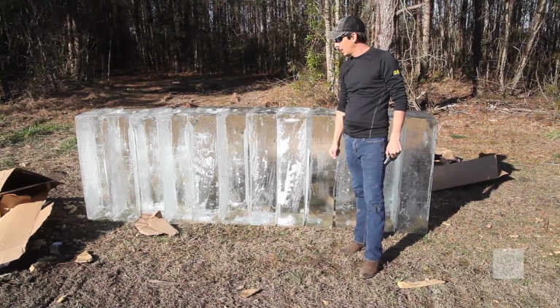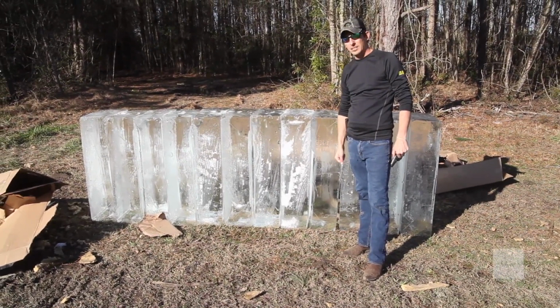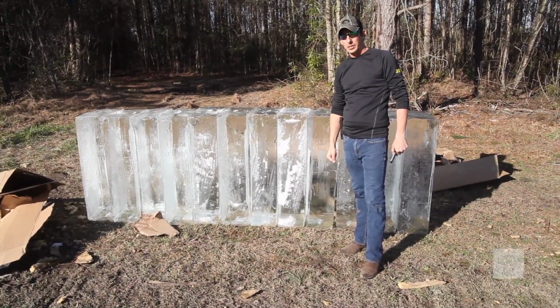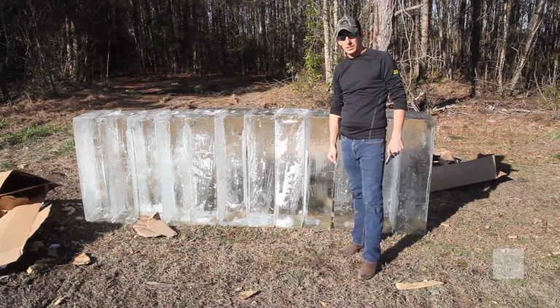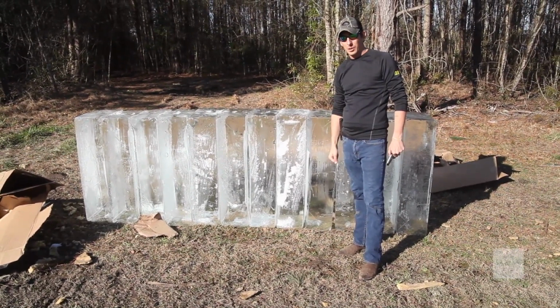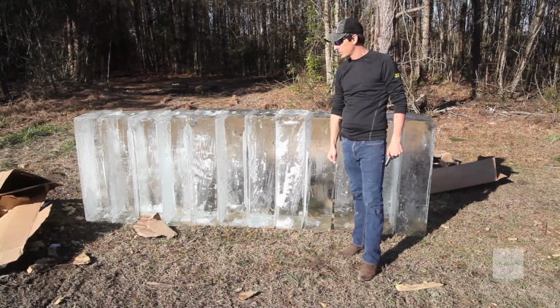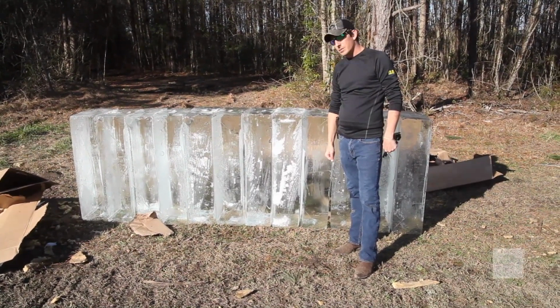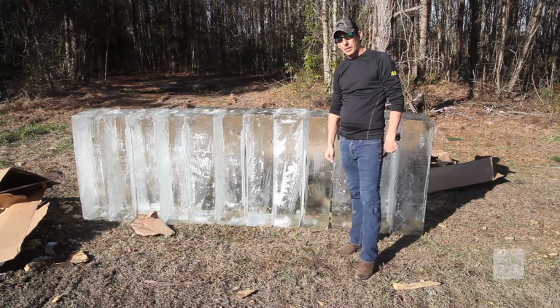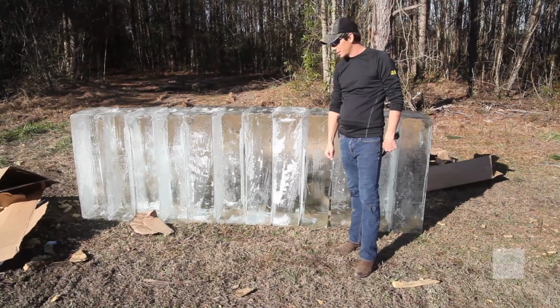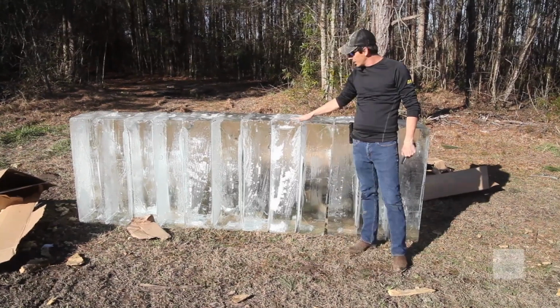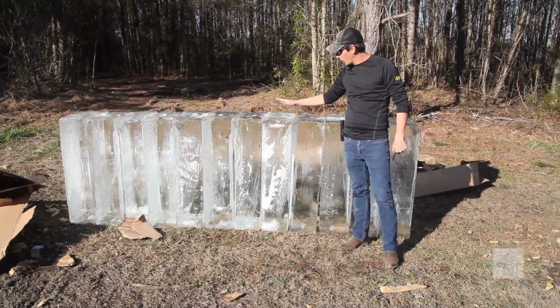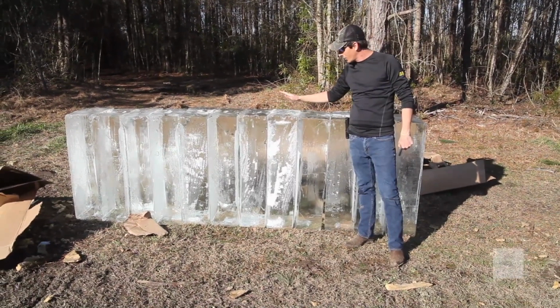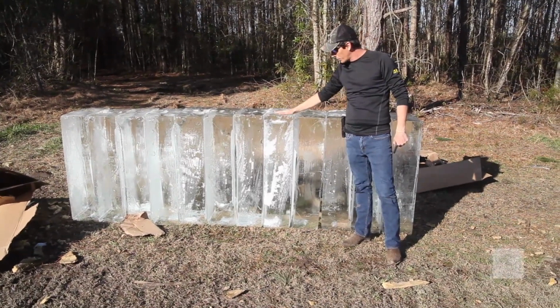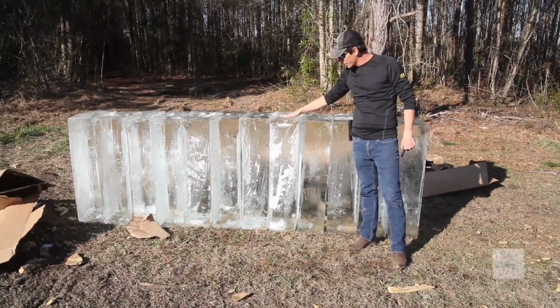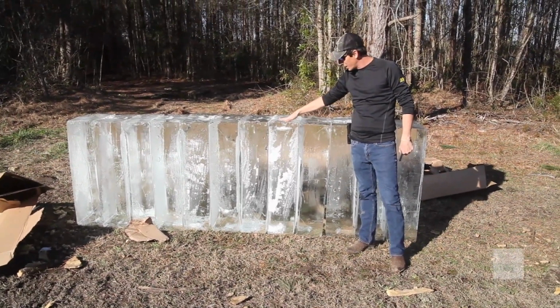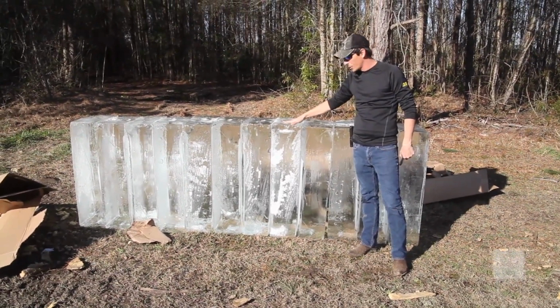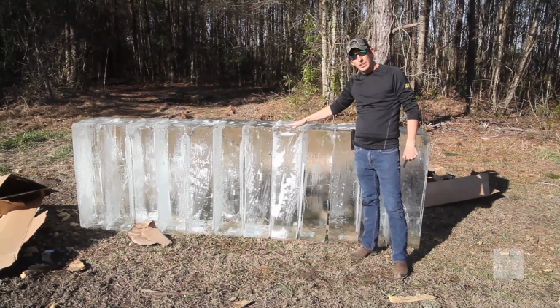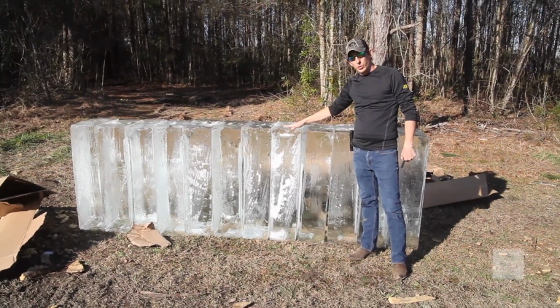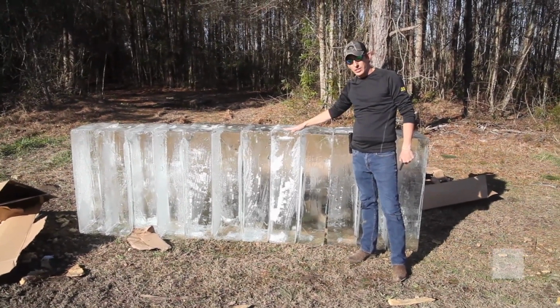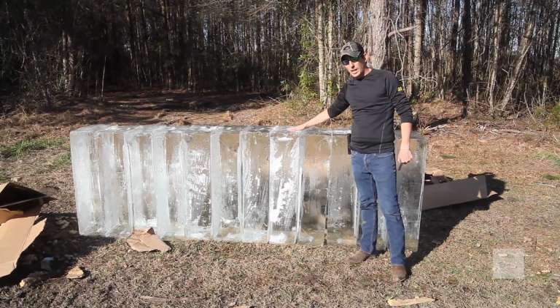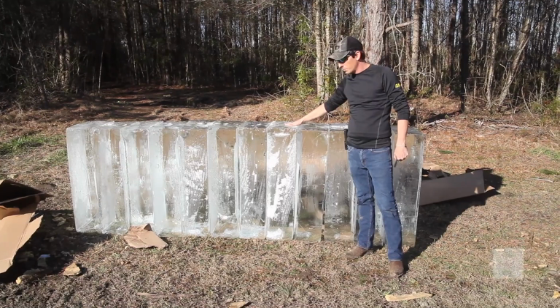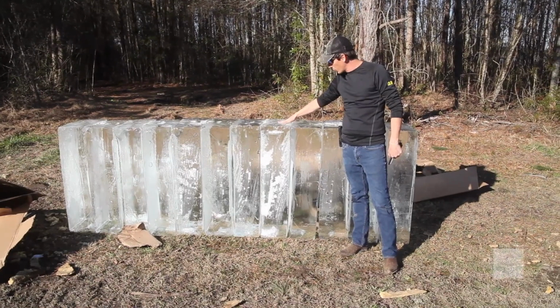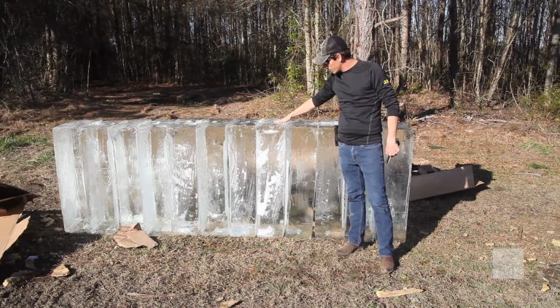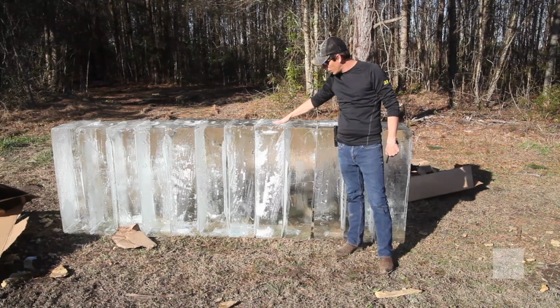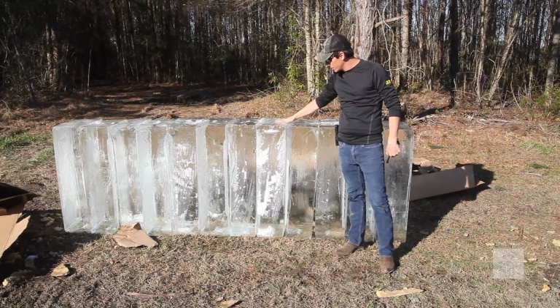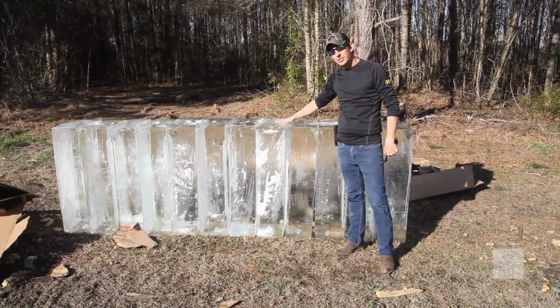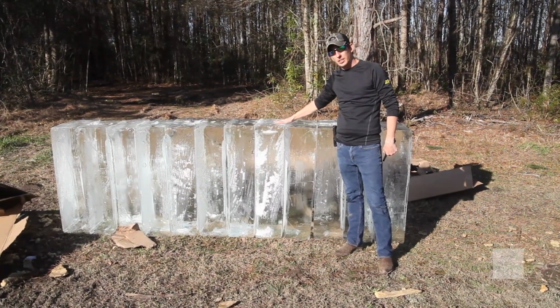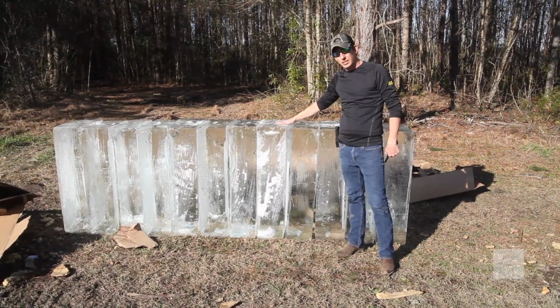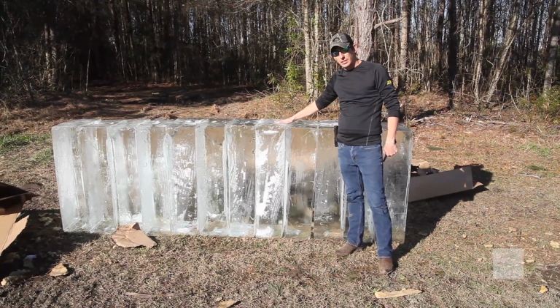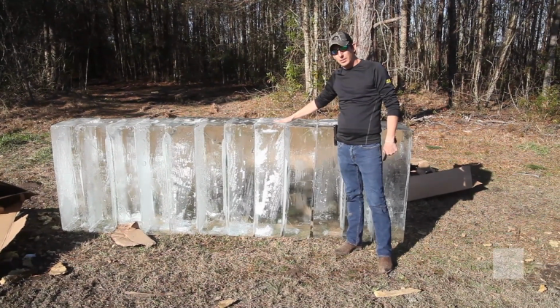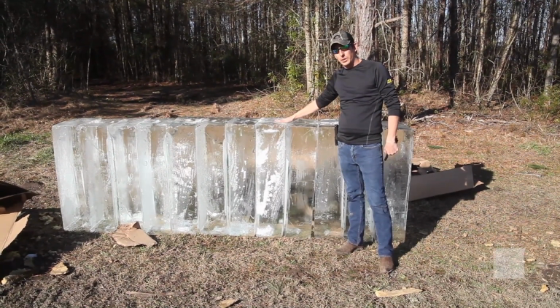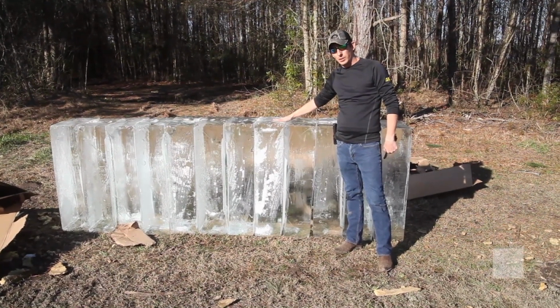I don't think this has ever been done, so we're going to see how many it takes. They all weigh 300 pounds. They are 20 inches wide by 40 inches tall, 10 inches thick. Let's see what we can do with this.